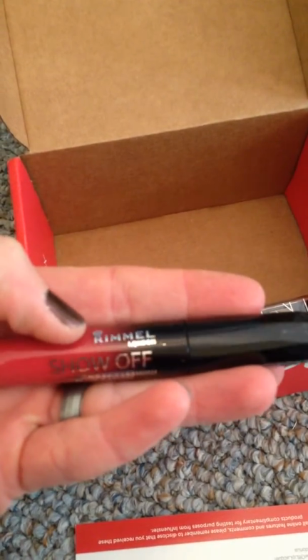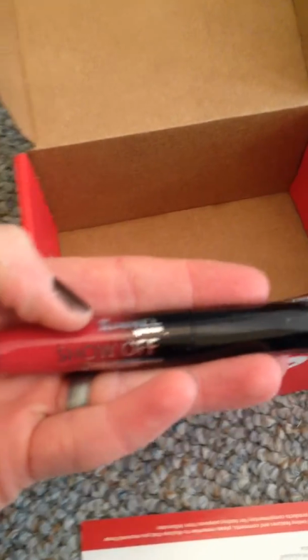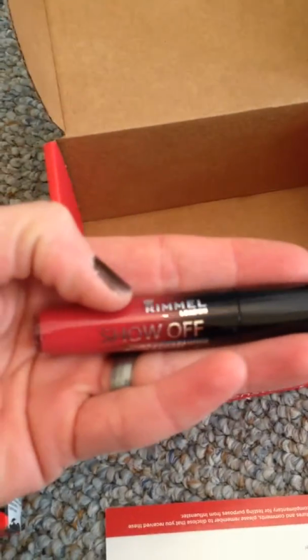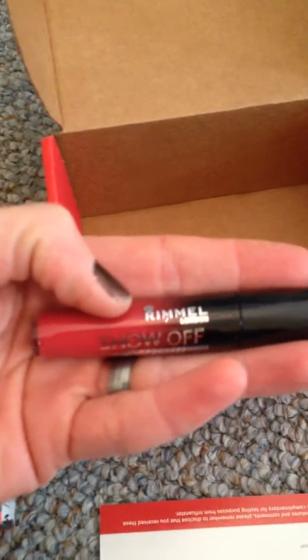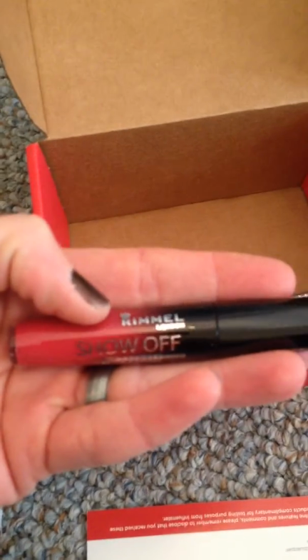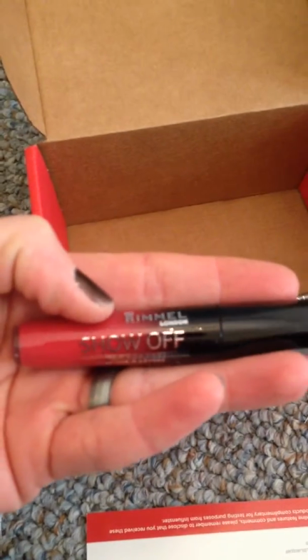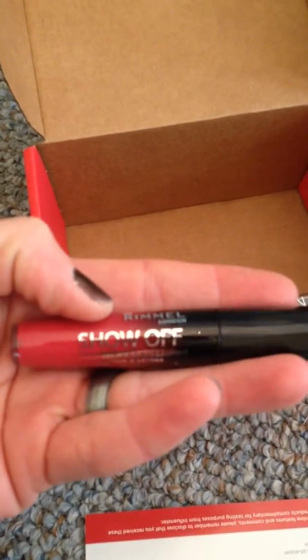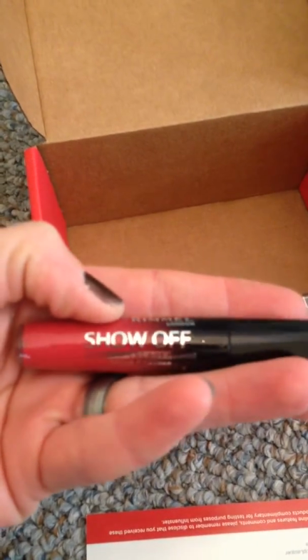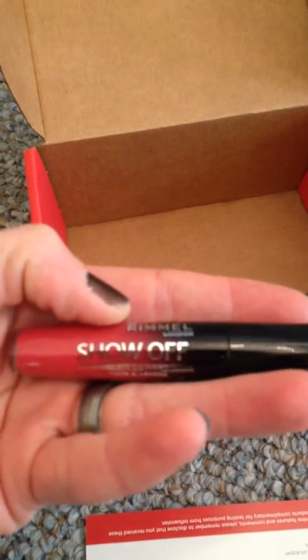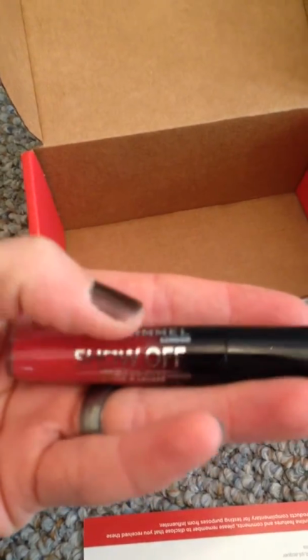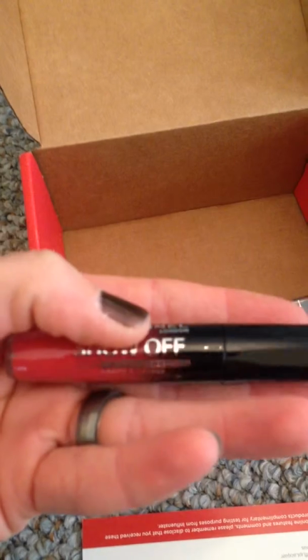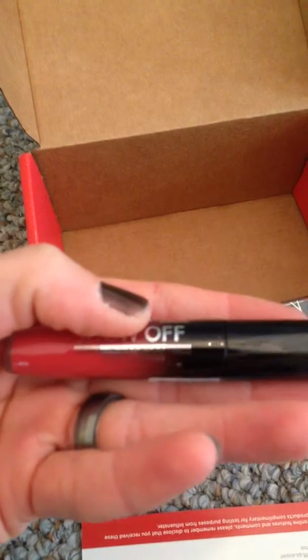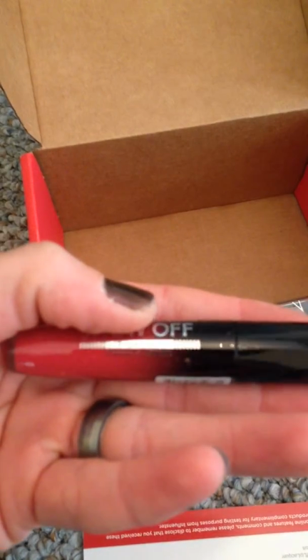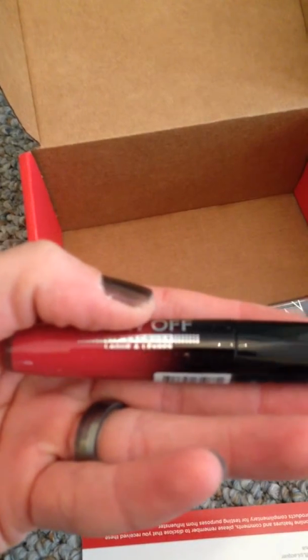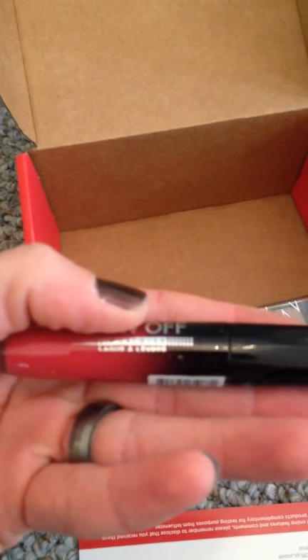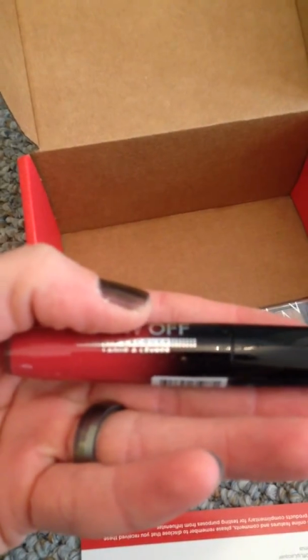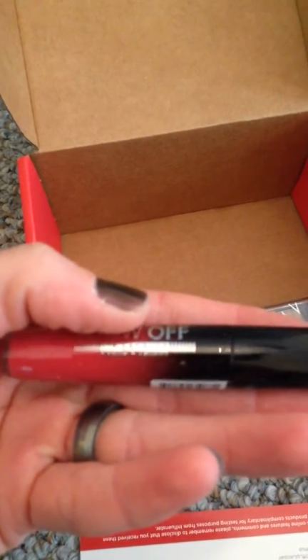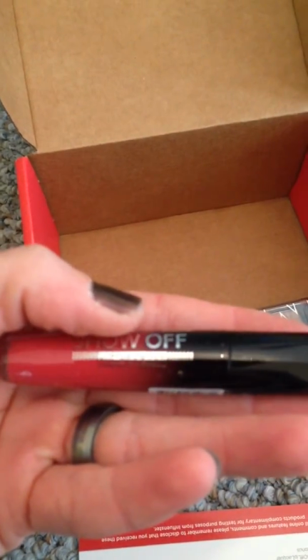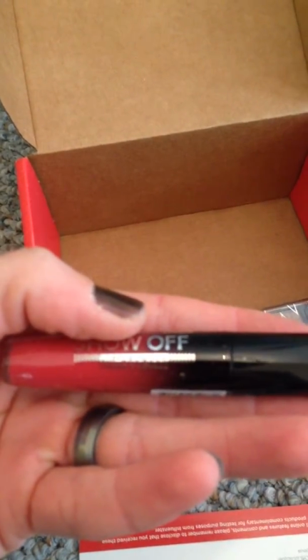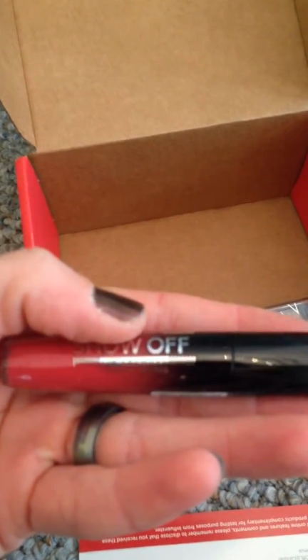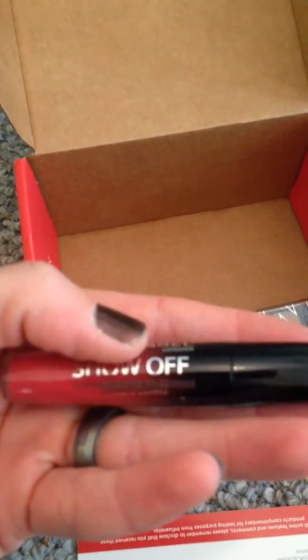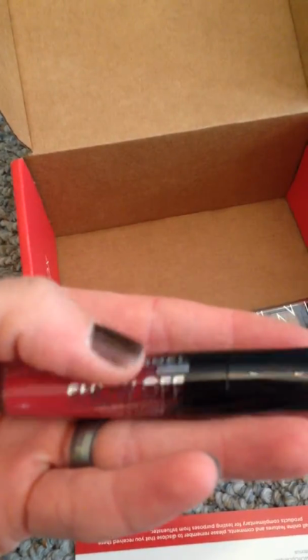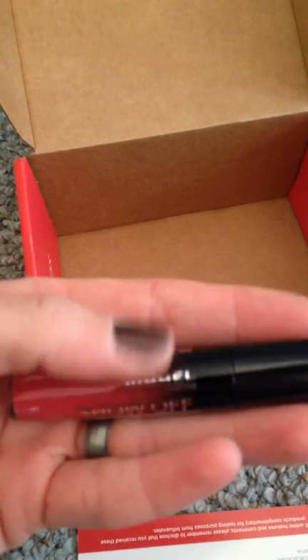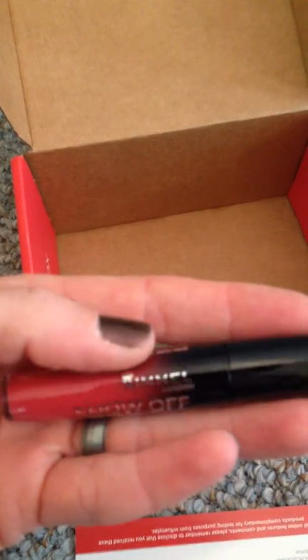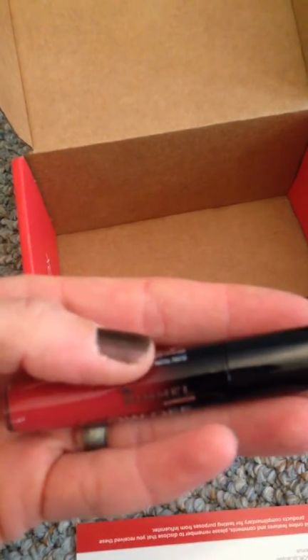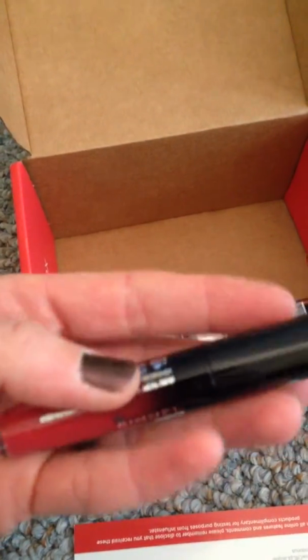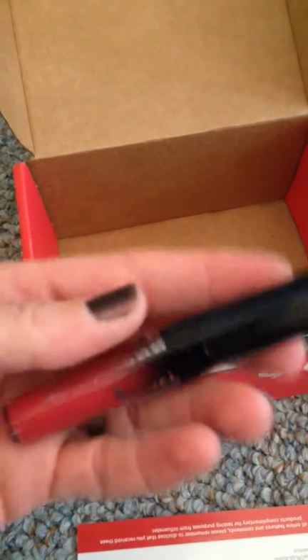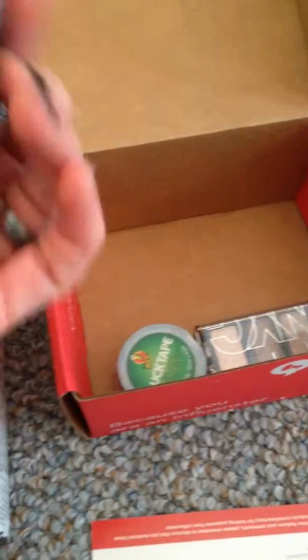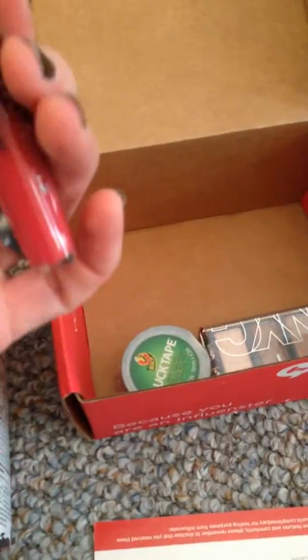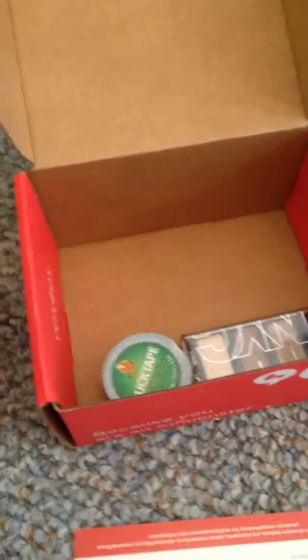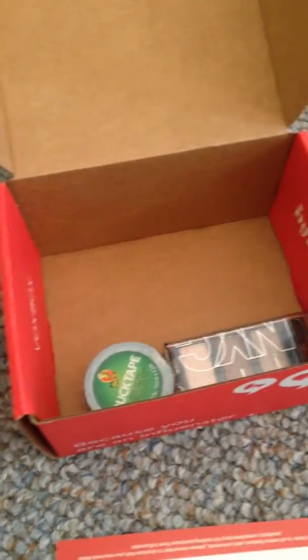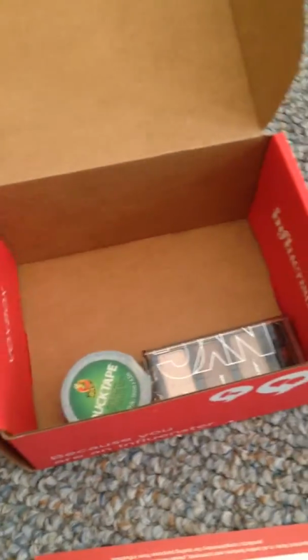Rimmel Show Off — wait, not mascara, Lip Lacquer. Good color too, I like it.